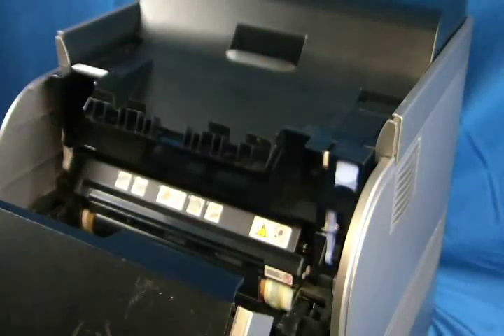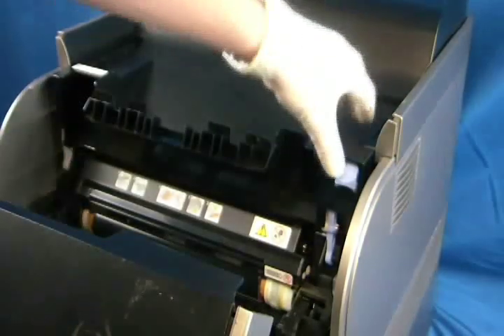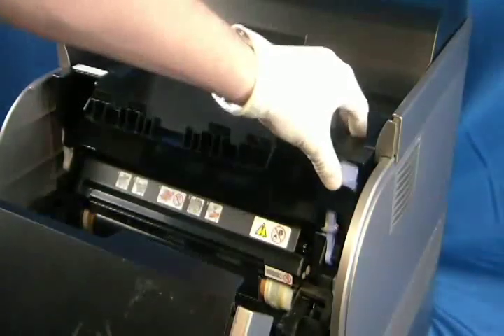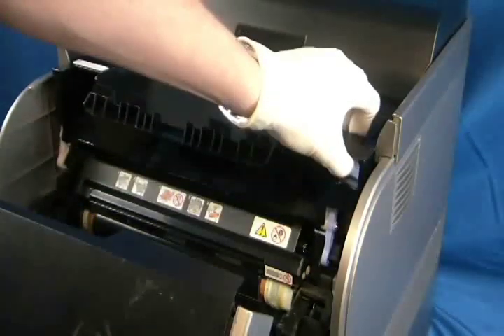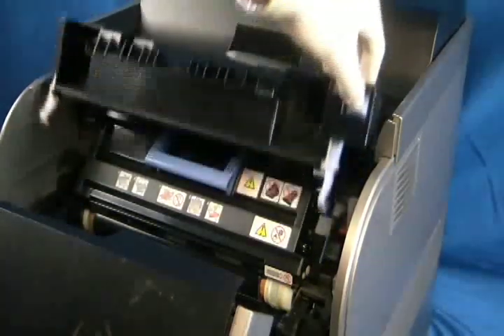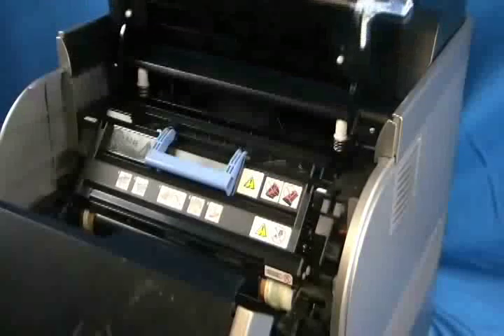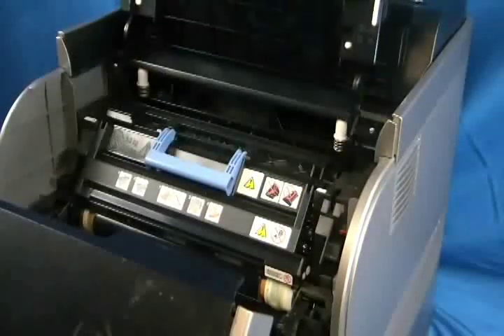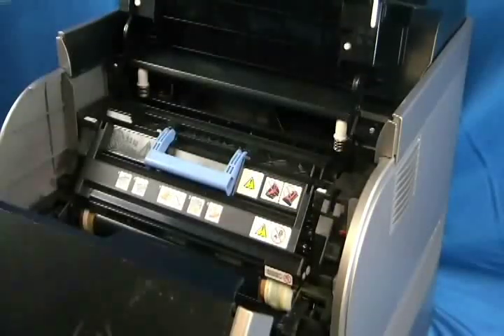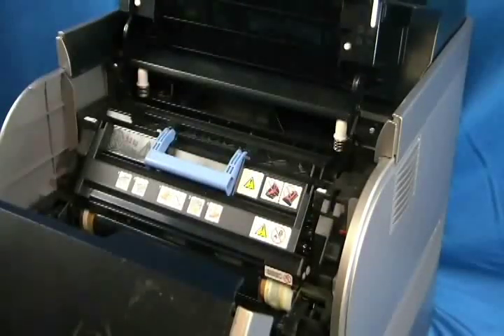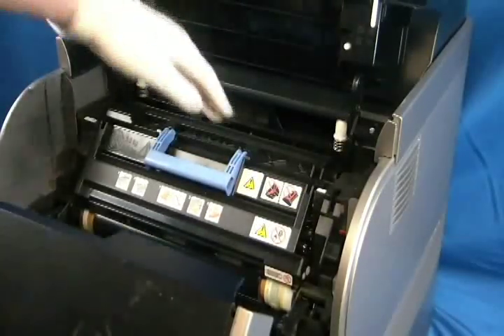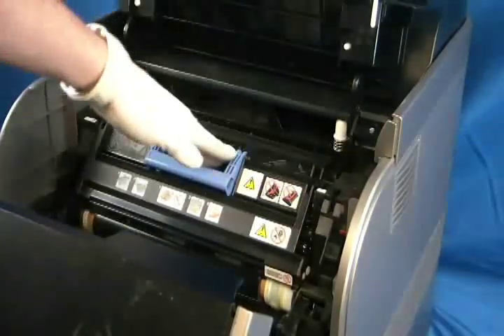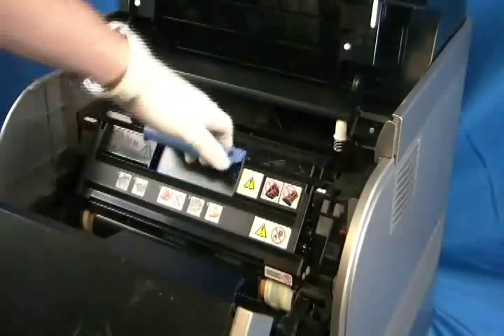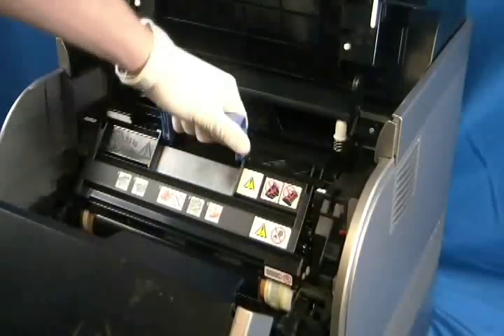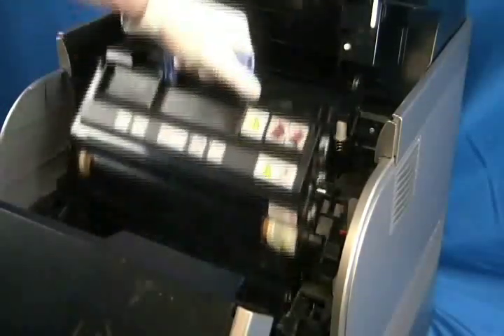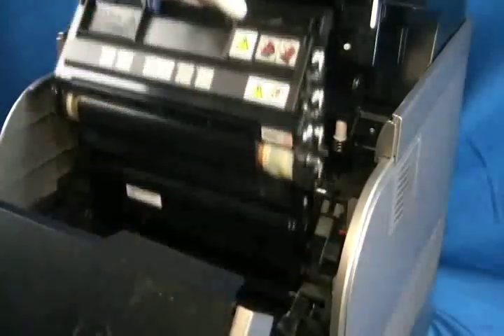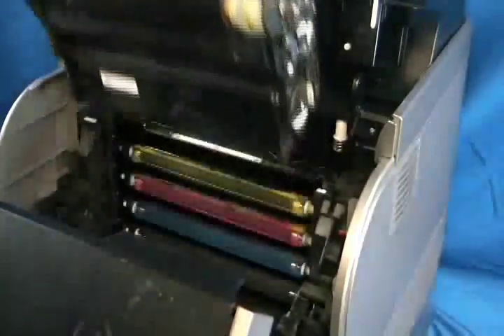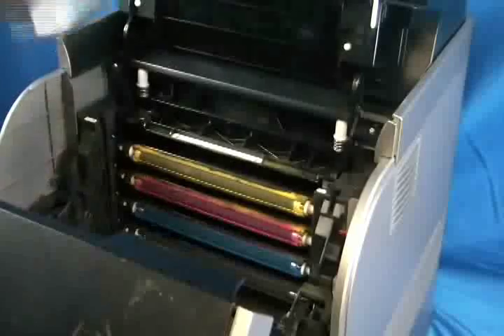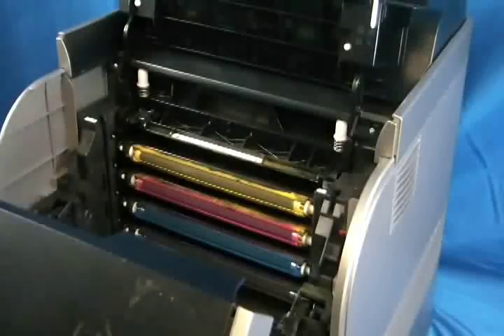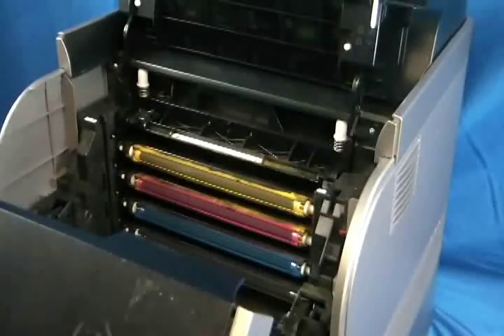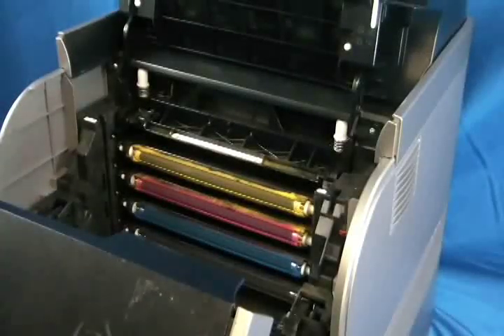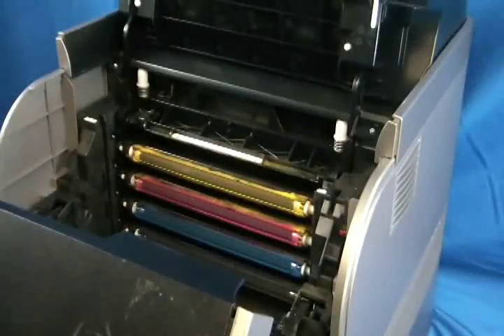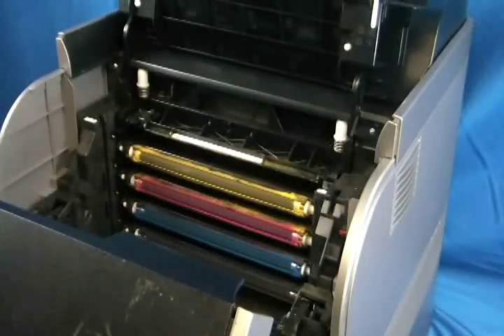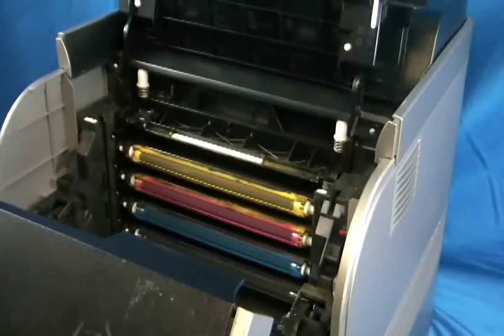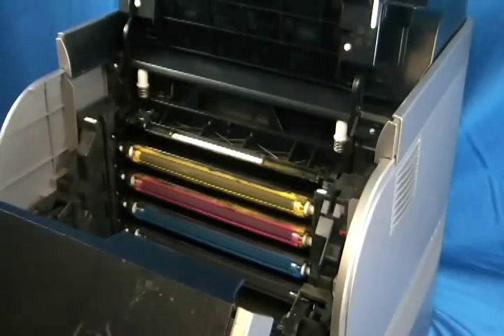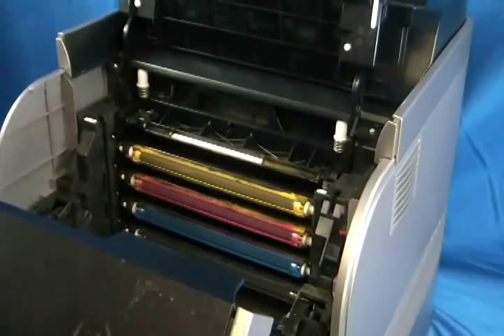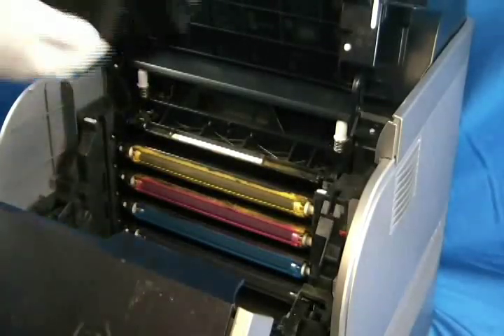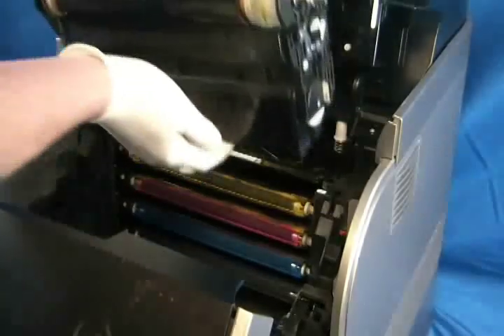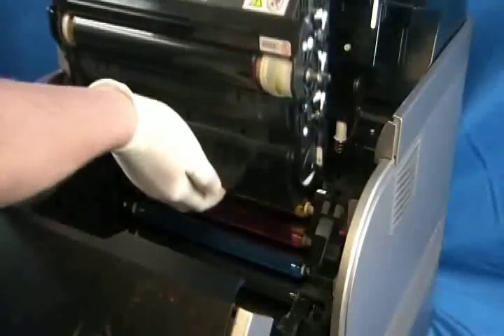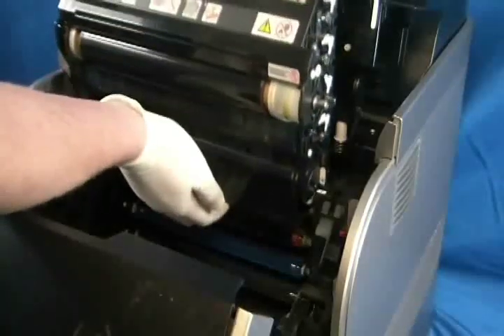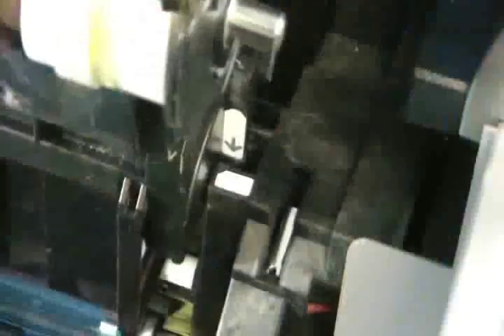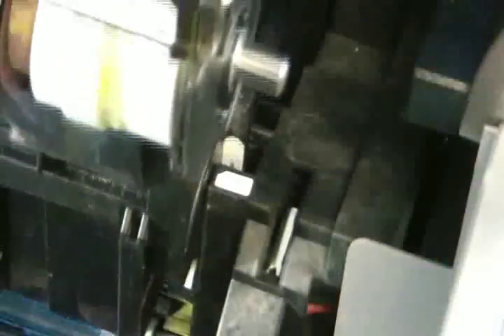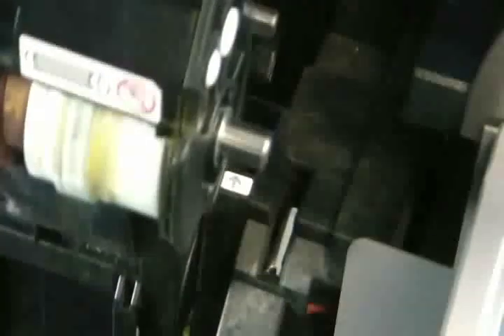Open the top cover by pressing the blue button and lifting. Remove the image unit by pulling the handle straight up. Remove any packaging and protective covers on the new image unit and lower it in place. The arrows should match up.